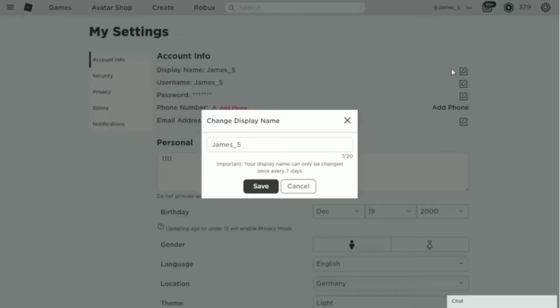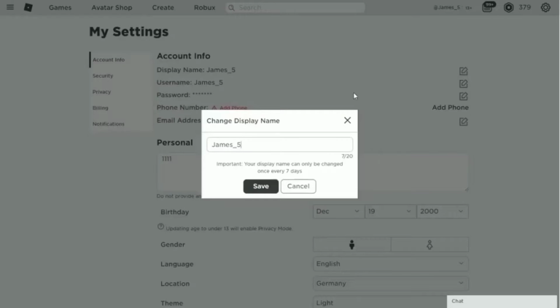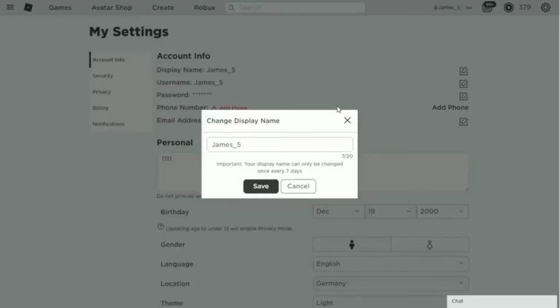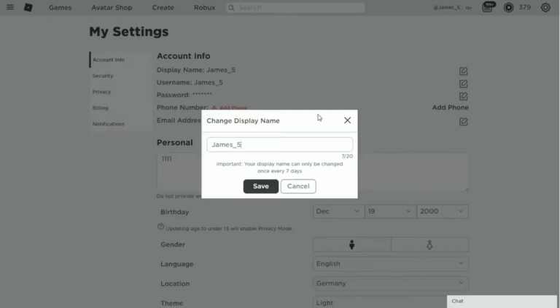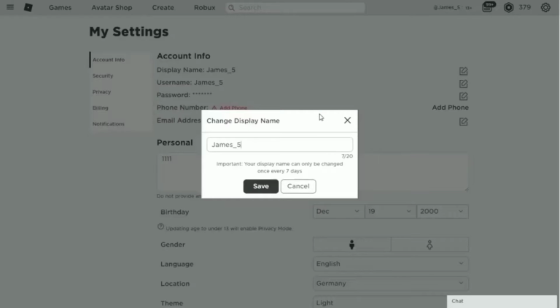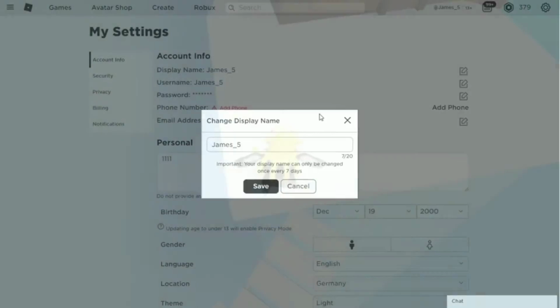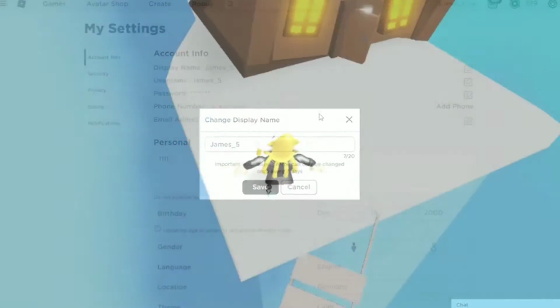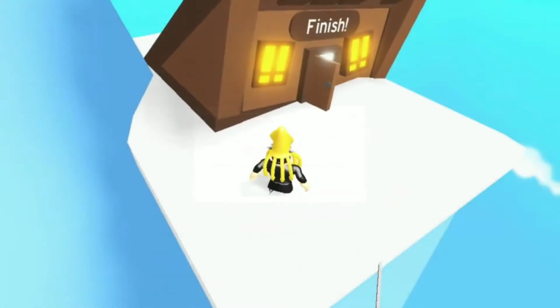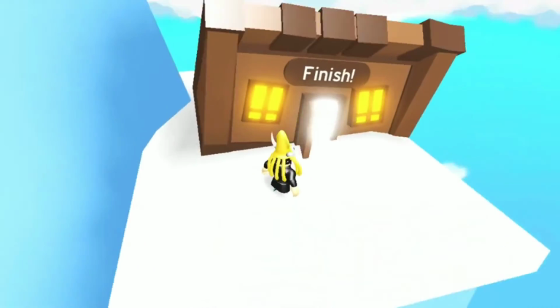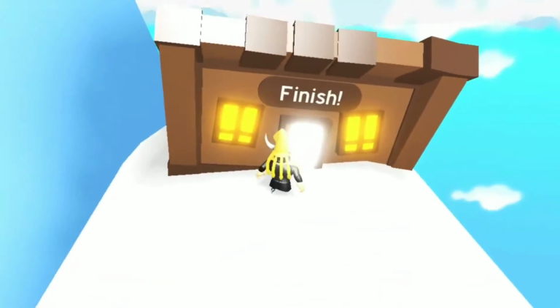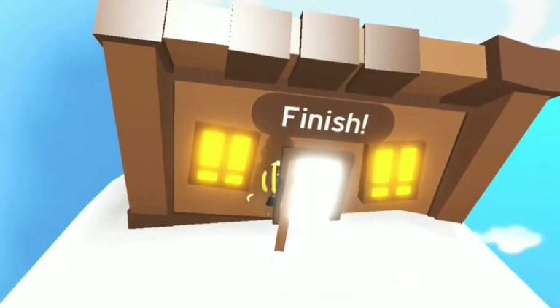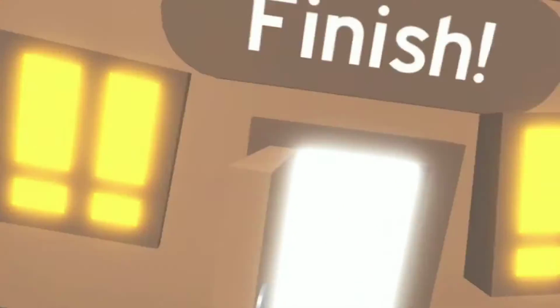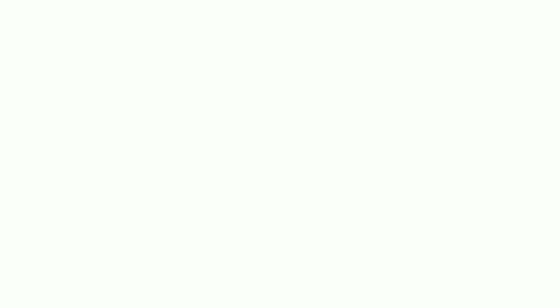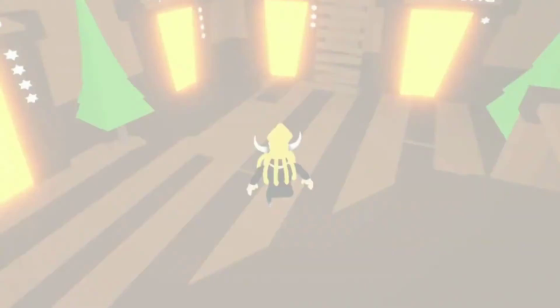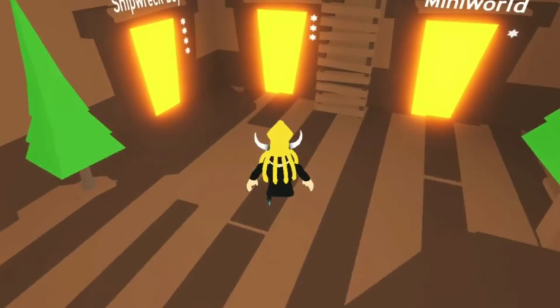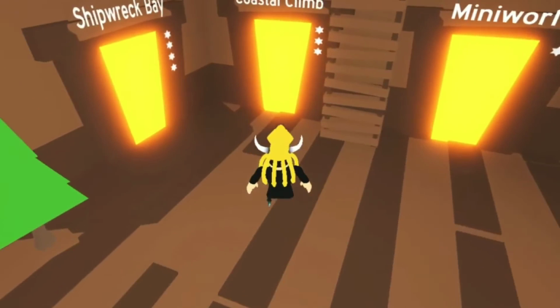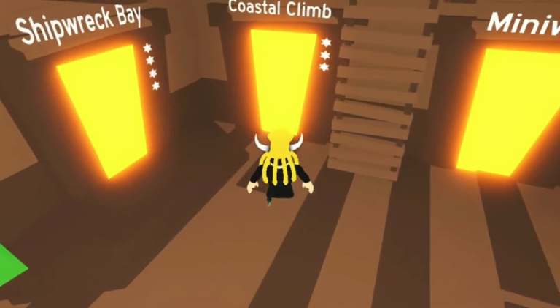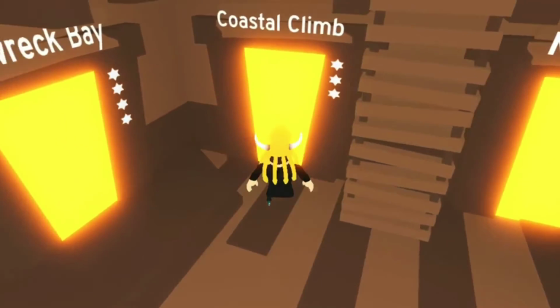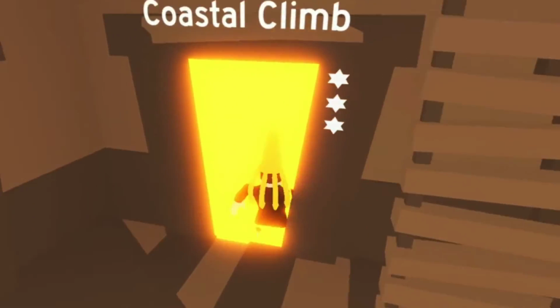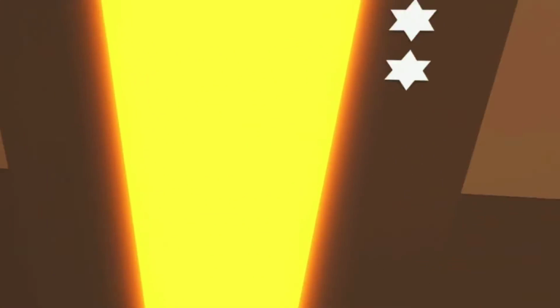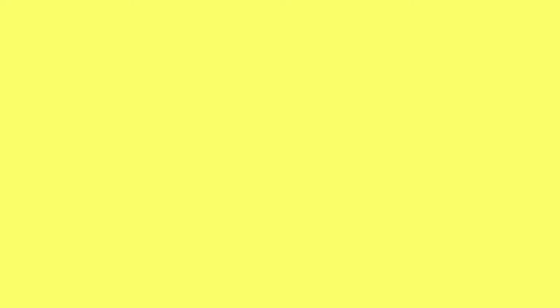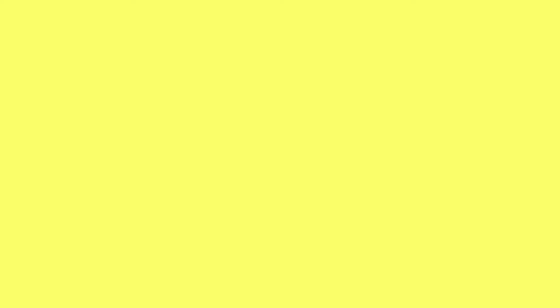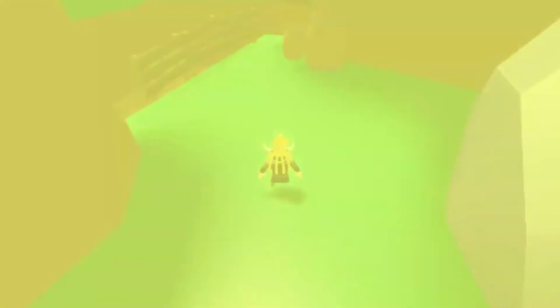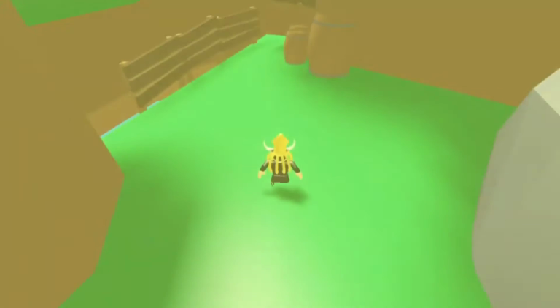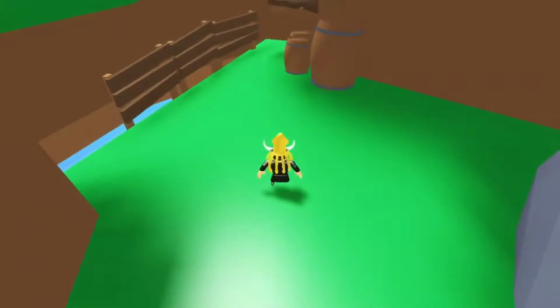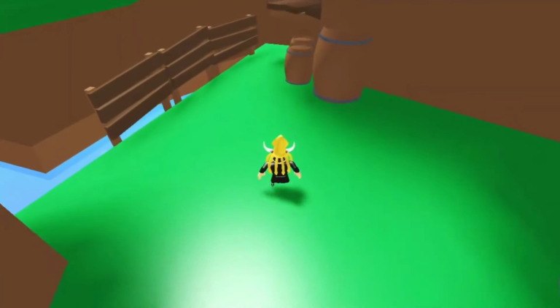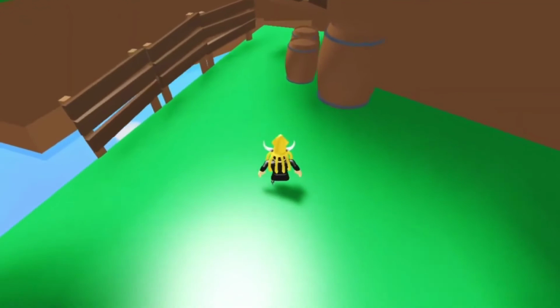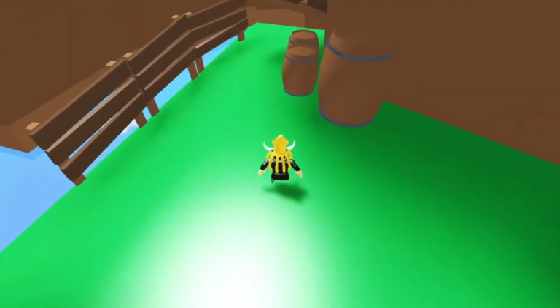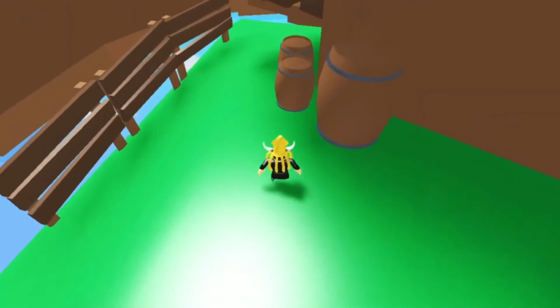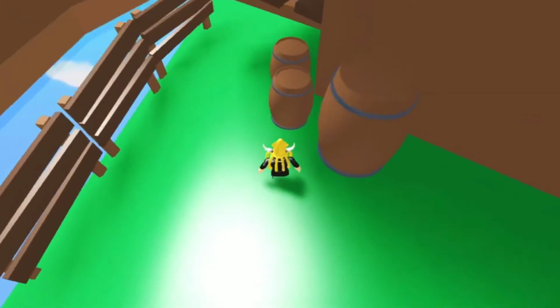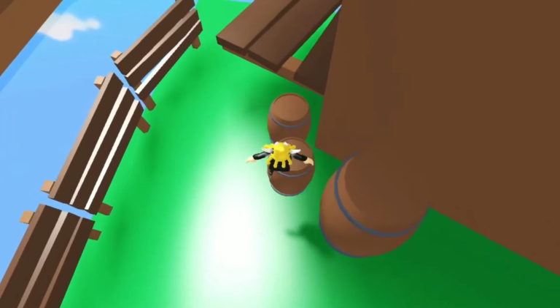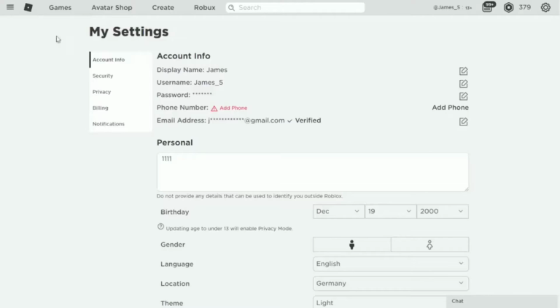Now after this latest update, Roblox has introduced a display name that will be used instead of your Roblox username in certain games. Your display name will then appear in places such as chats, player lists, or over your in-game character's head.